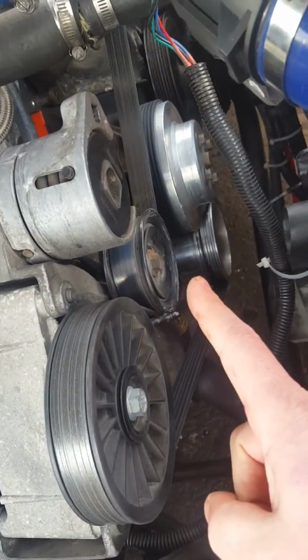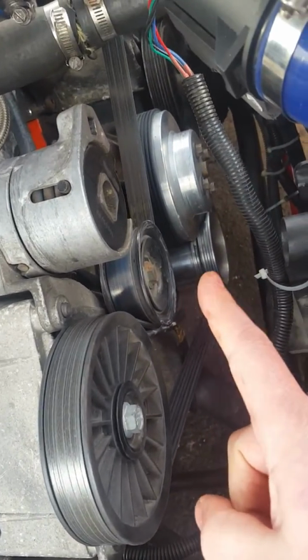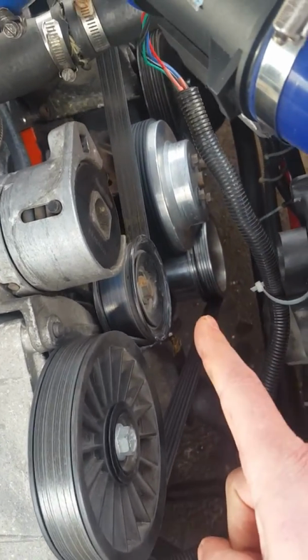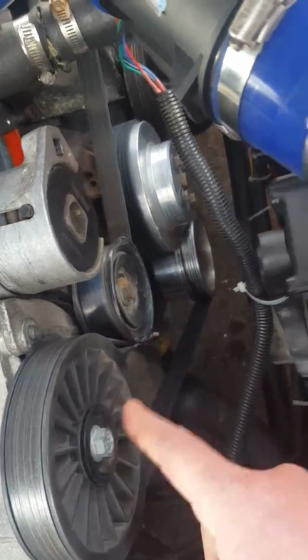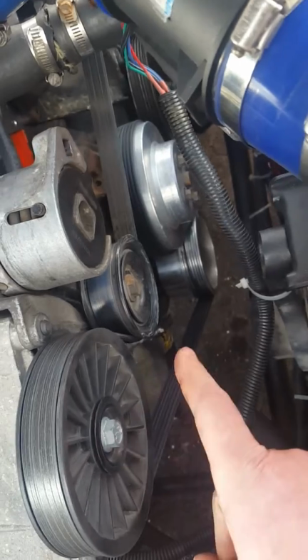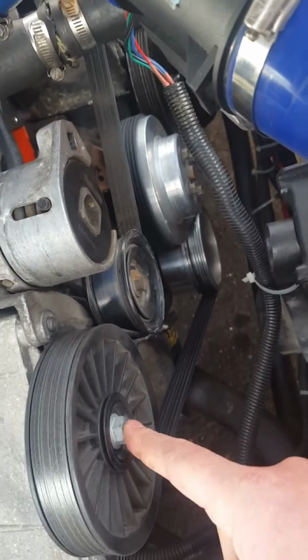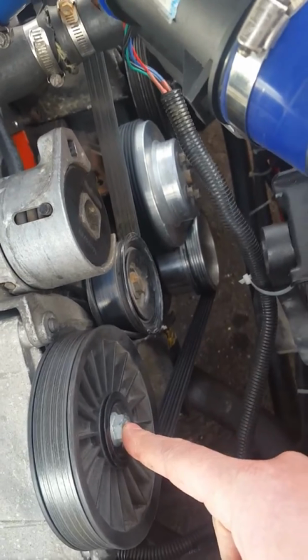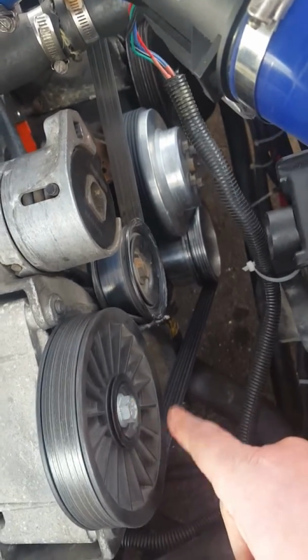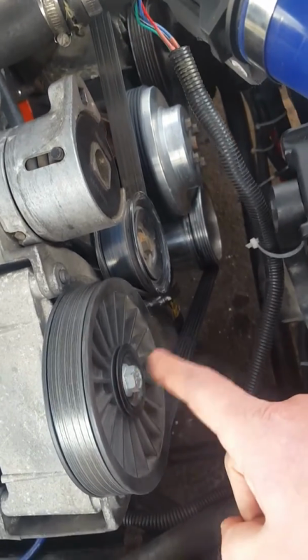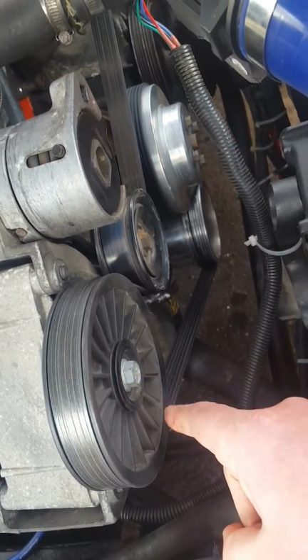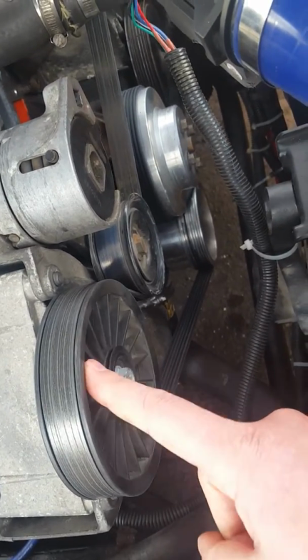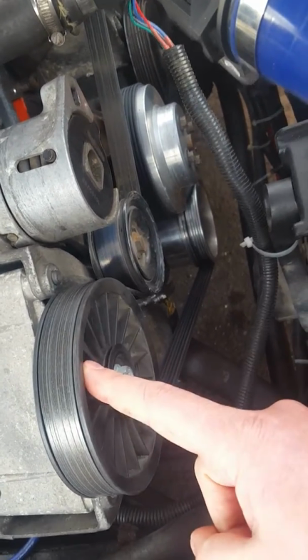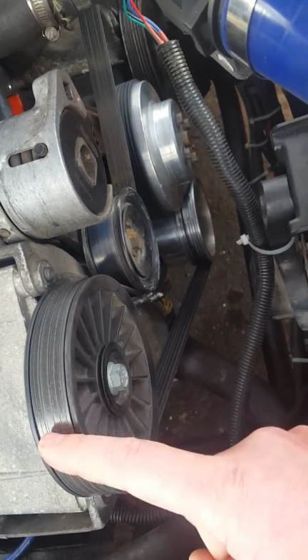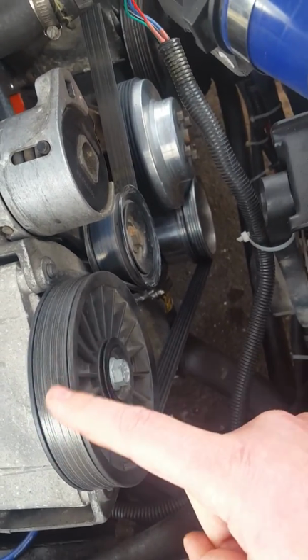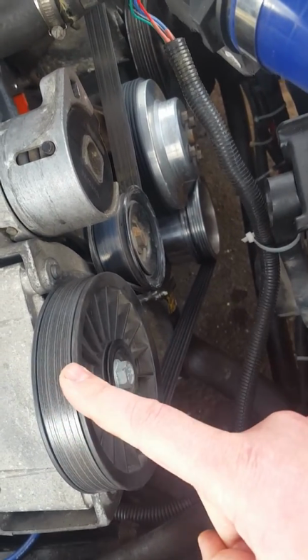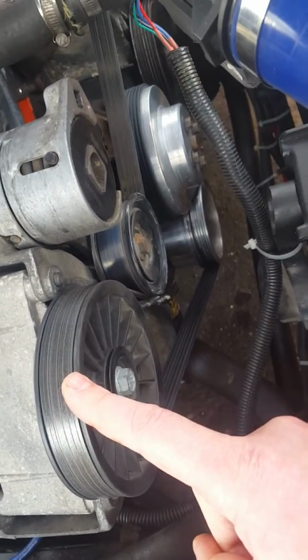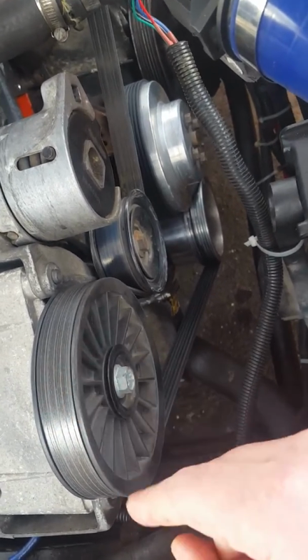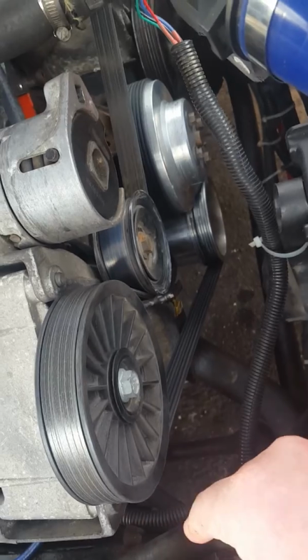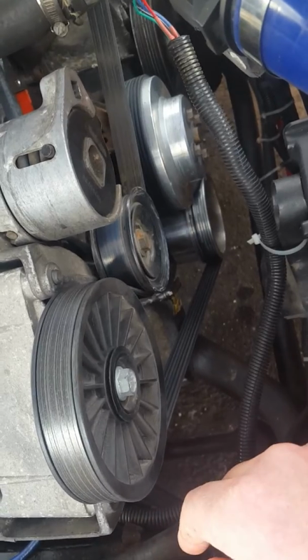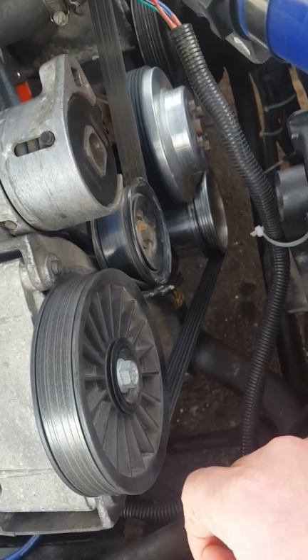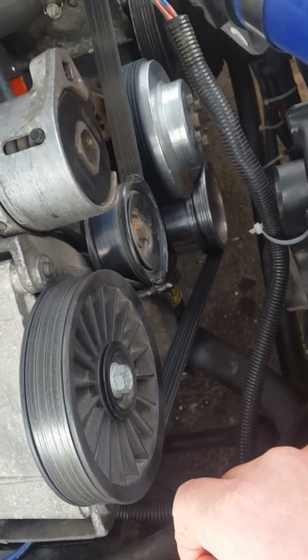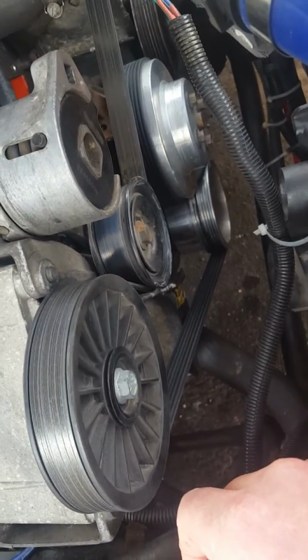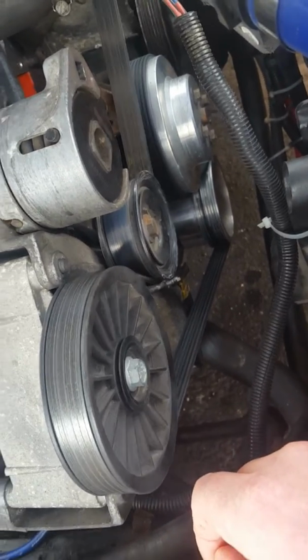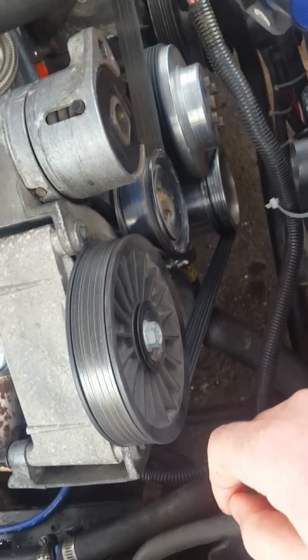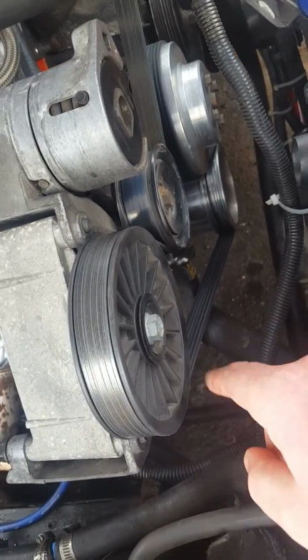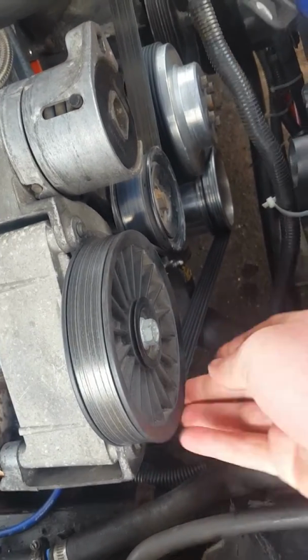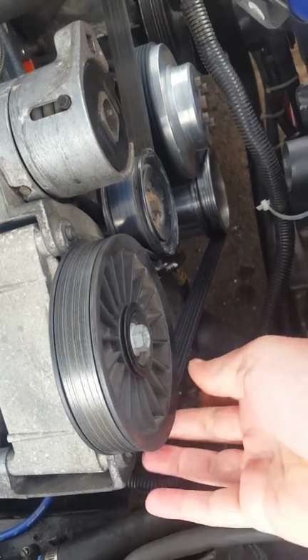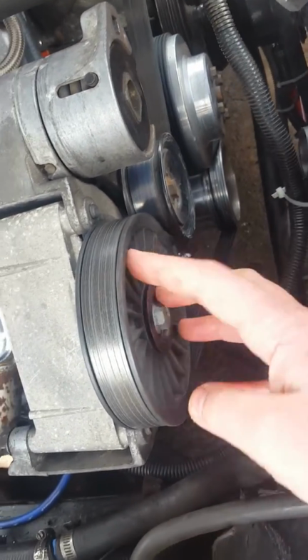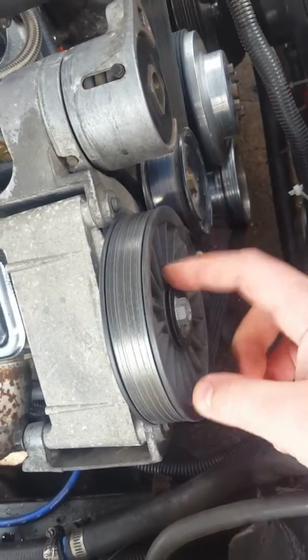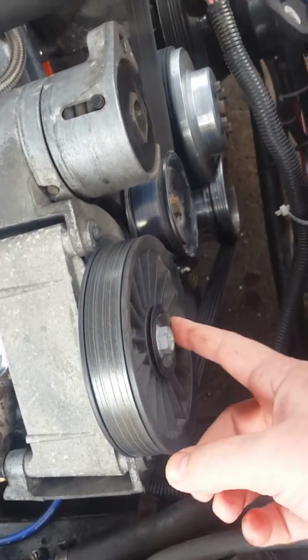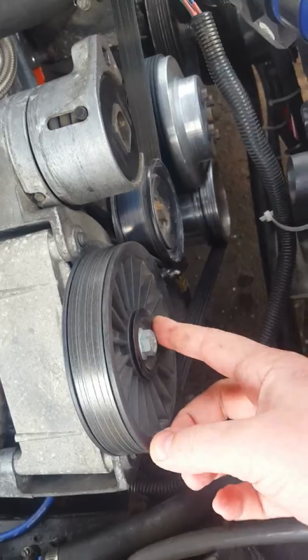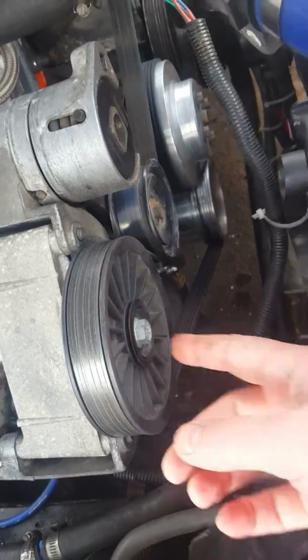Don't worry about that, you just have stock stuff, but I'm pretty sure this replaced the stock size belt anyway. There you go, easy enough — and this is, like I said, 40 or 50 bucks.